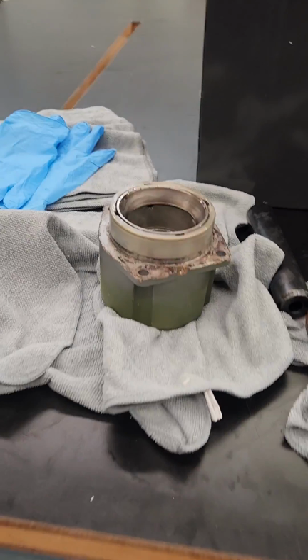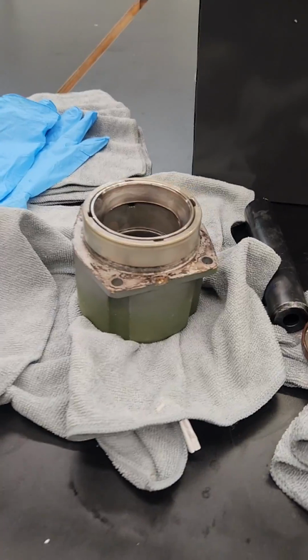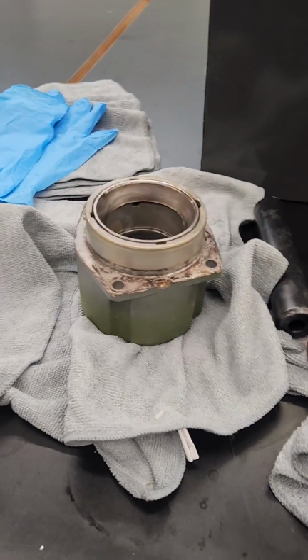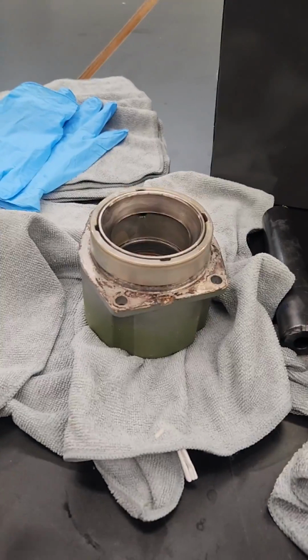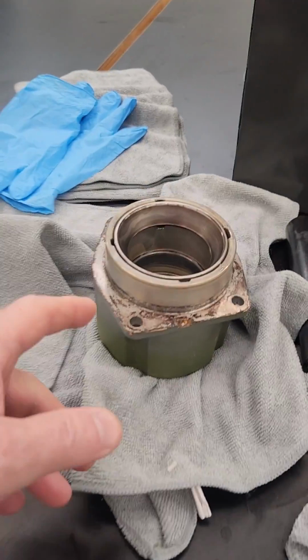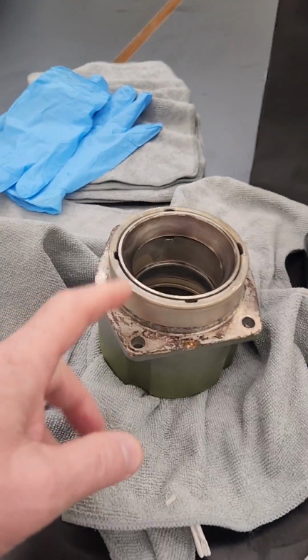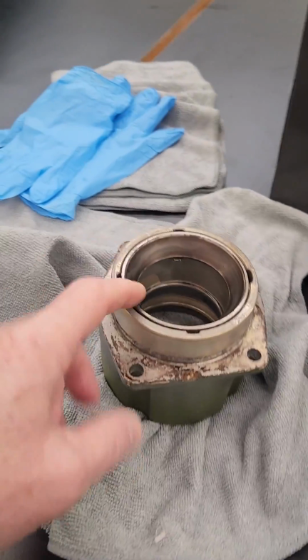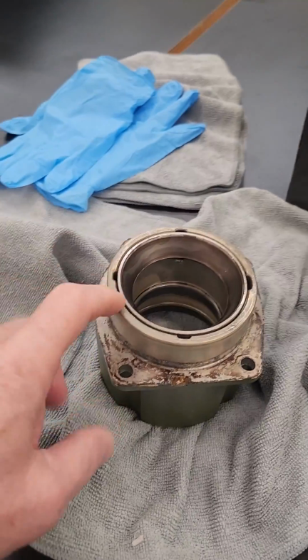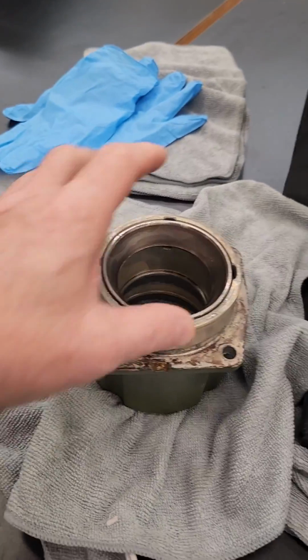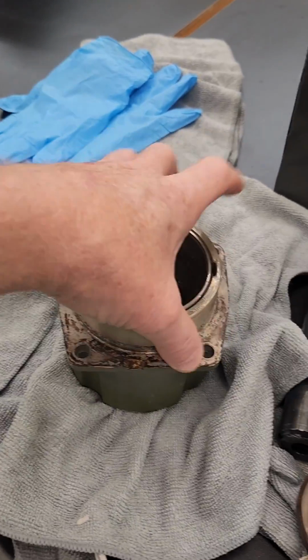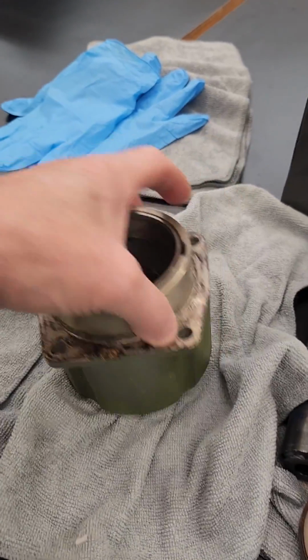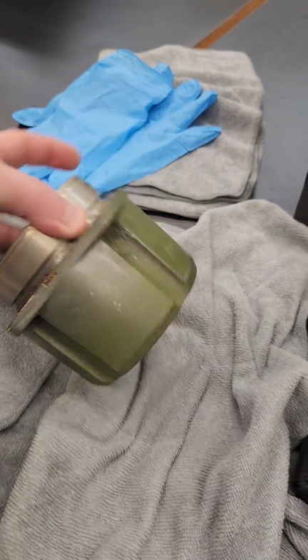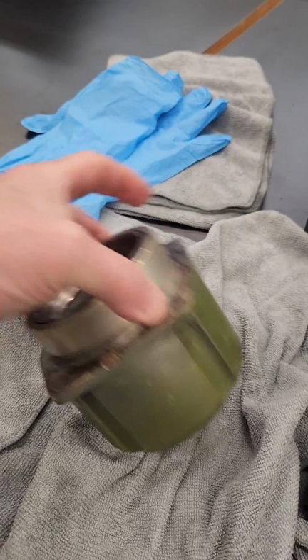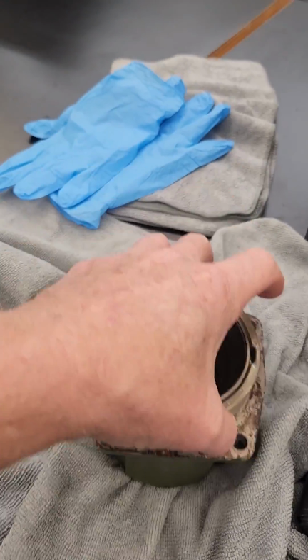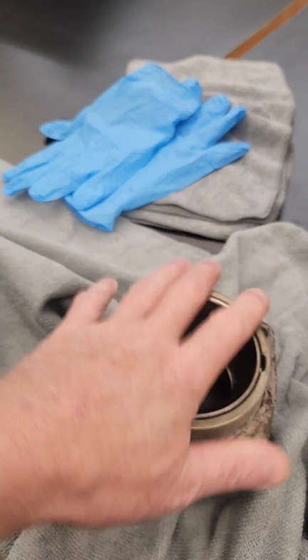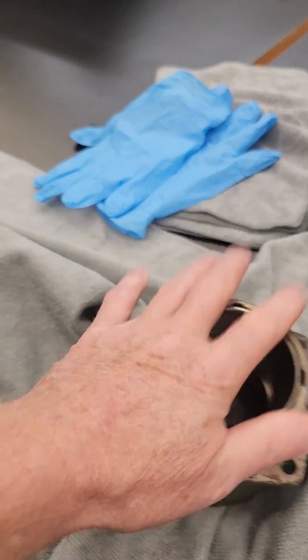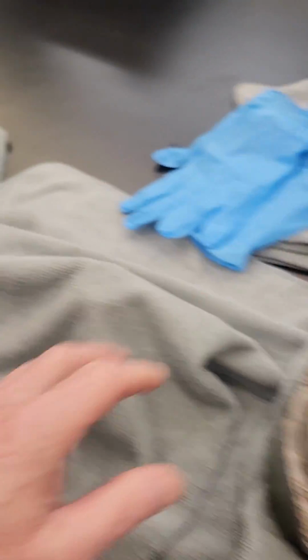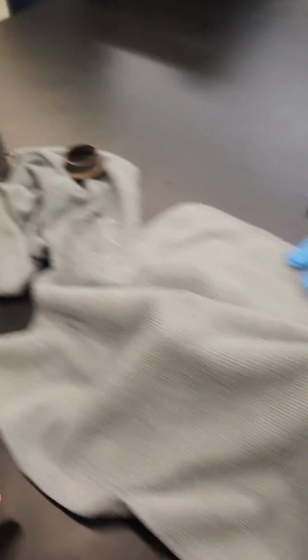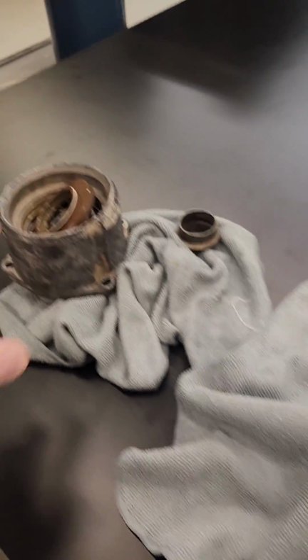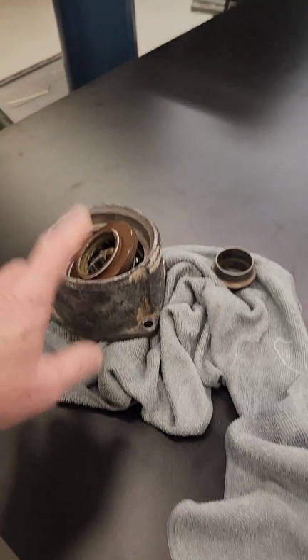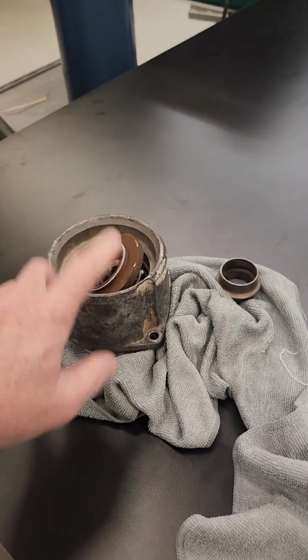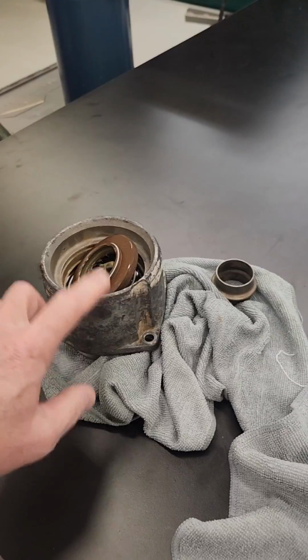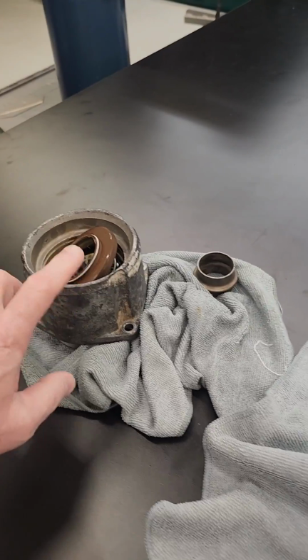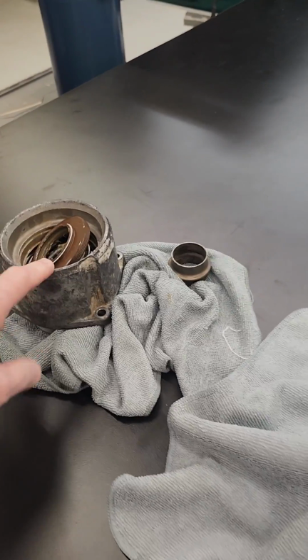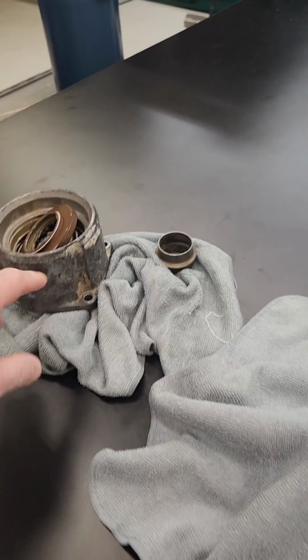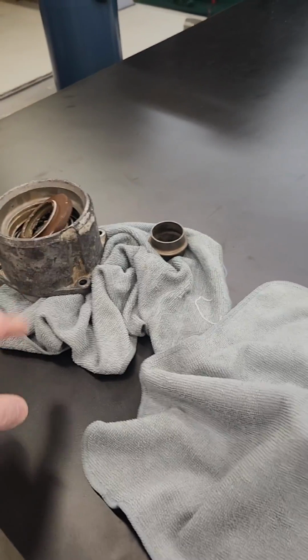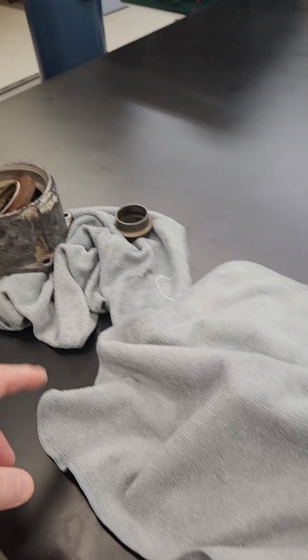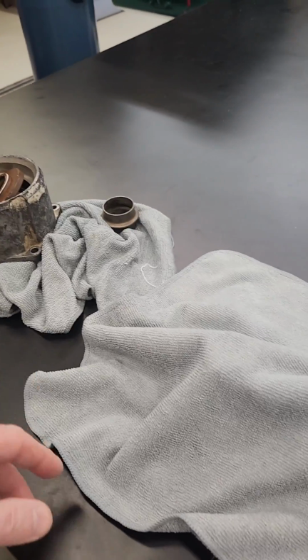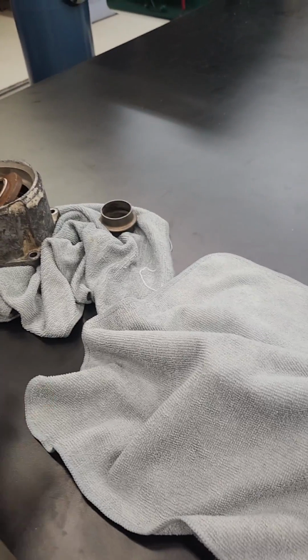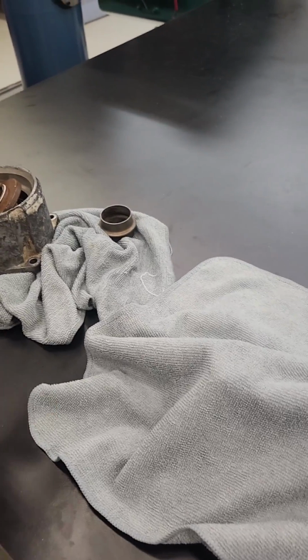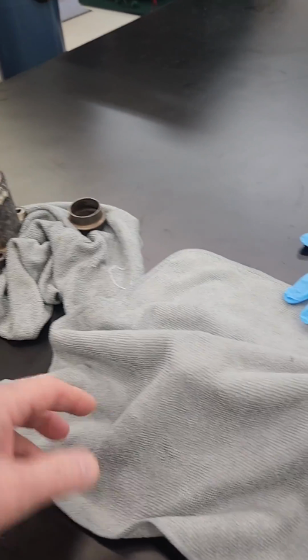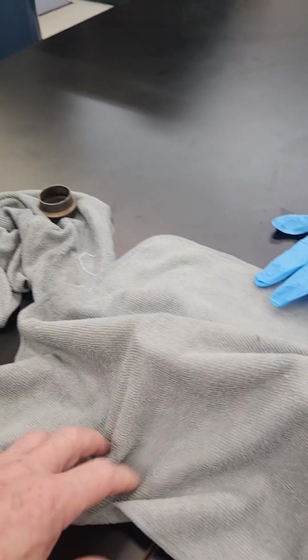What I have is the carrier here, which I'm going to replace. I have to replace this one because it's corroded — it's in really rough shape.